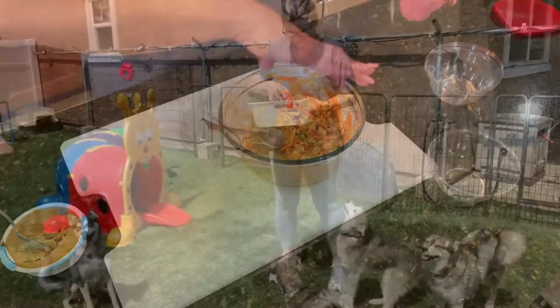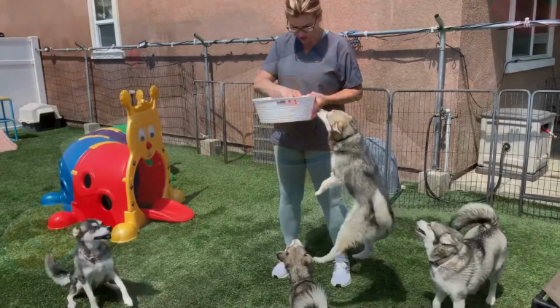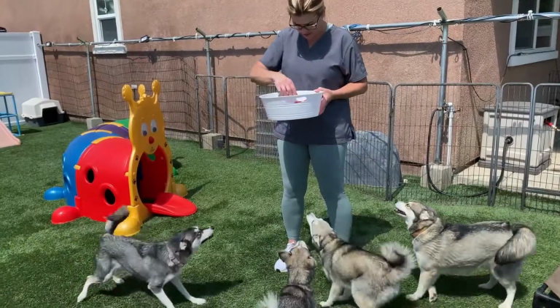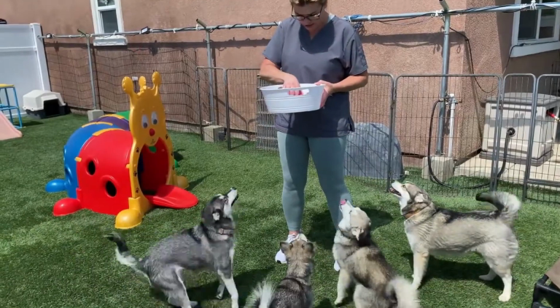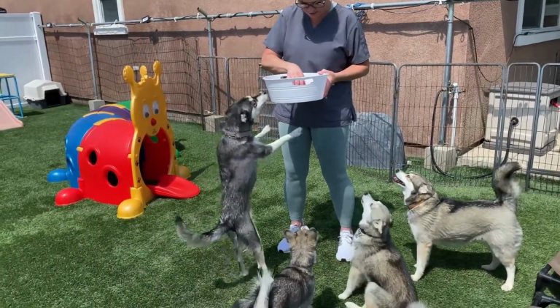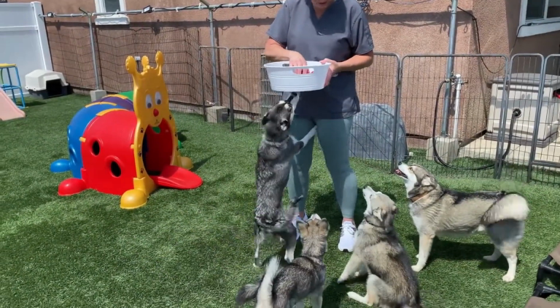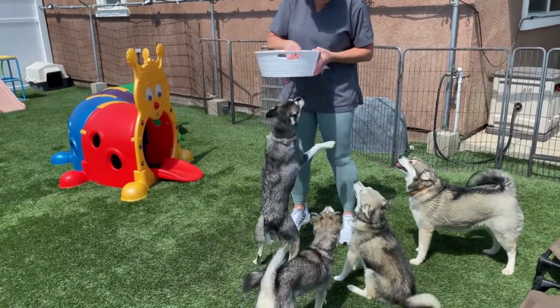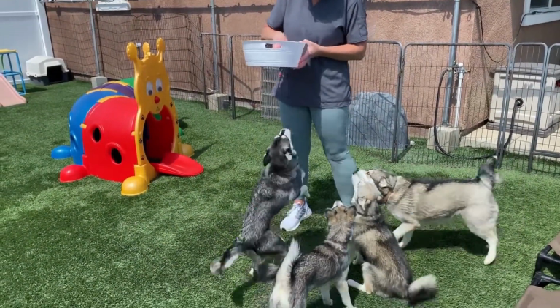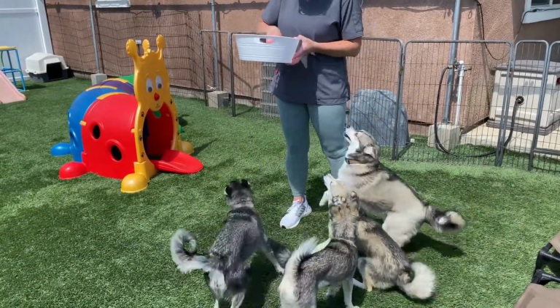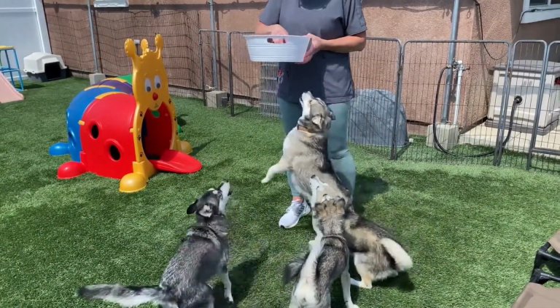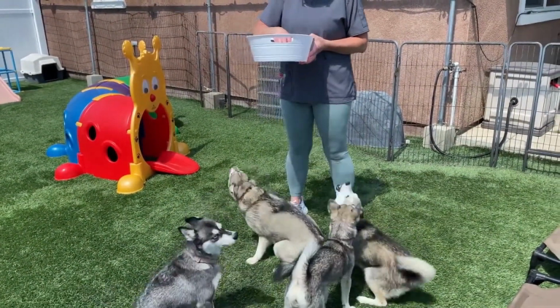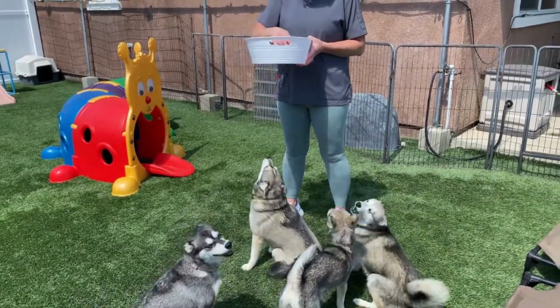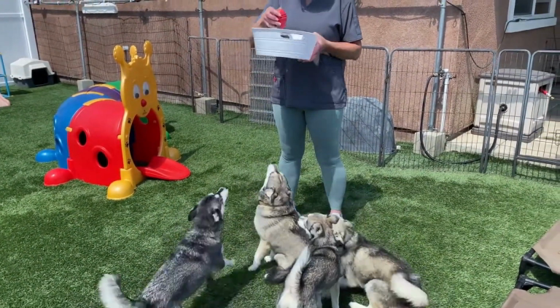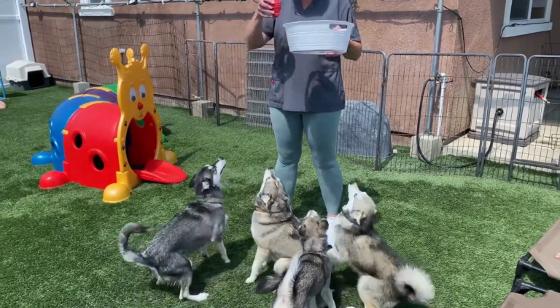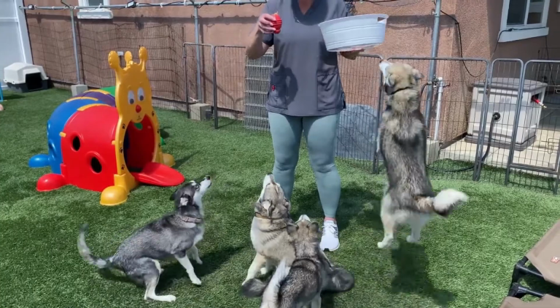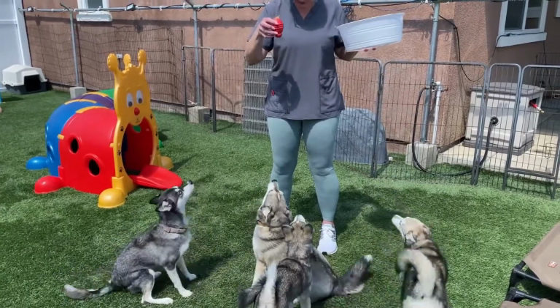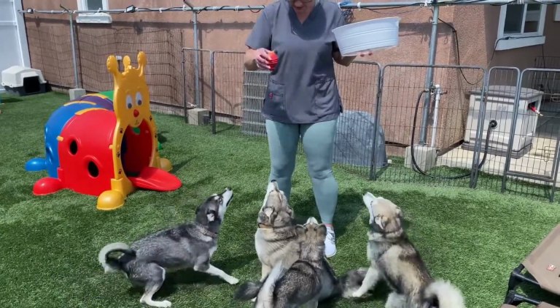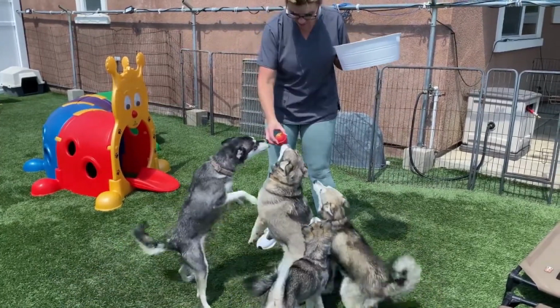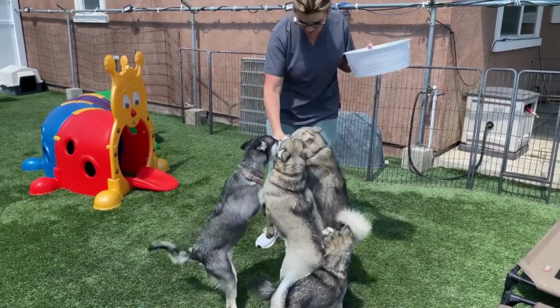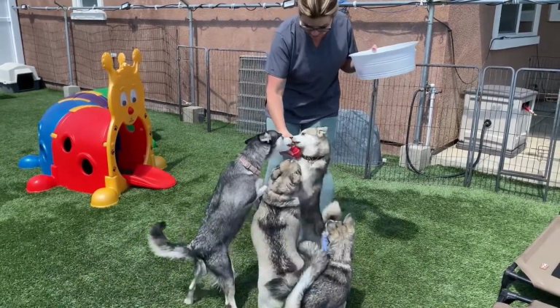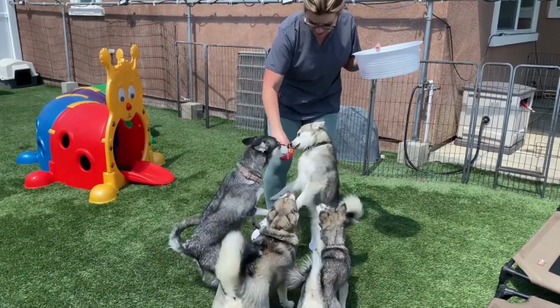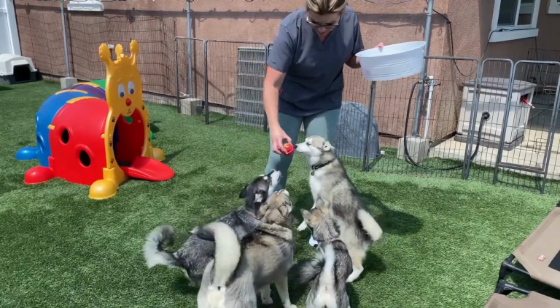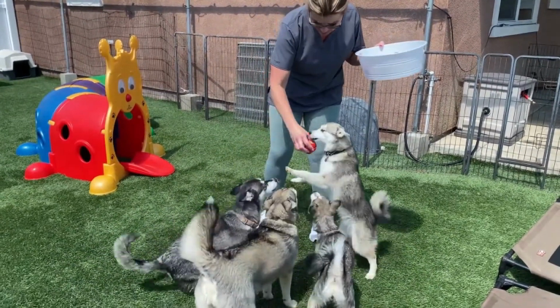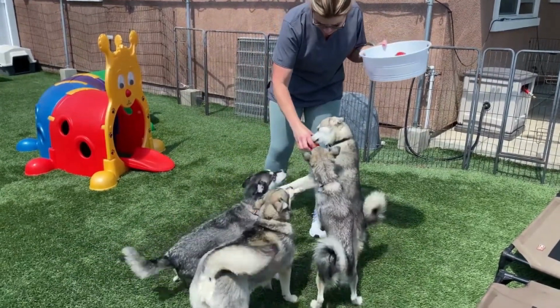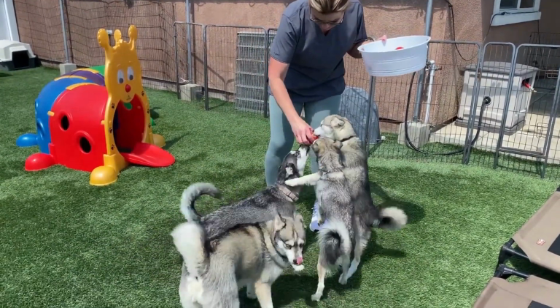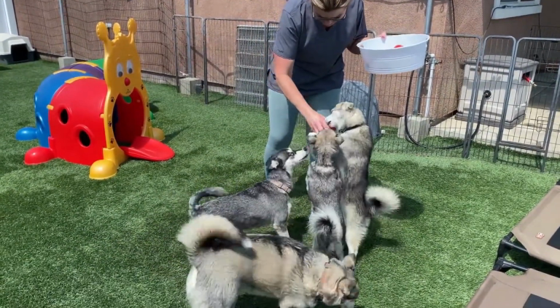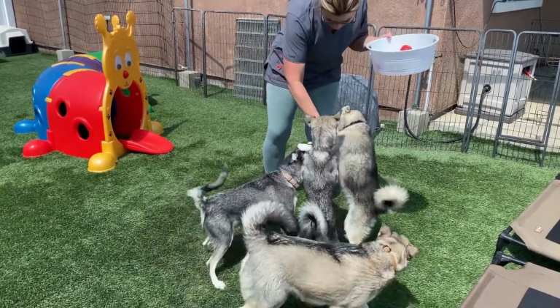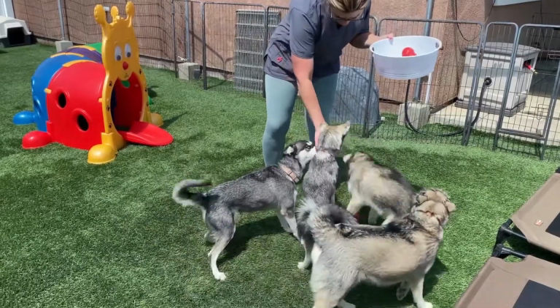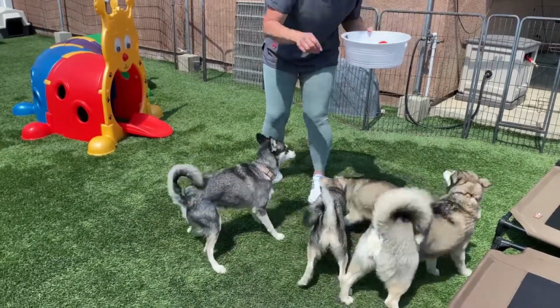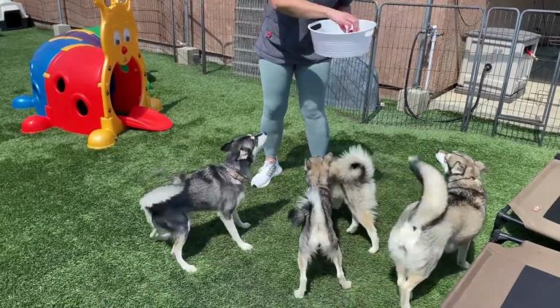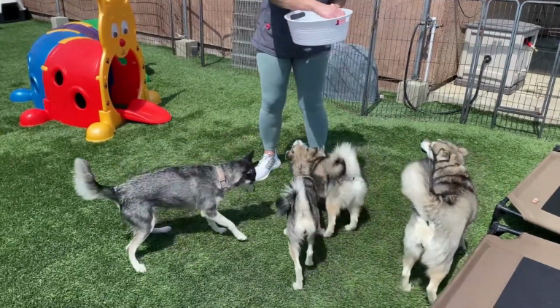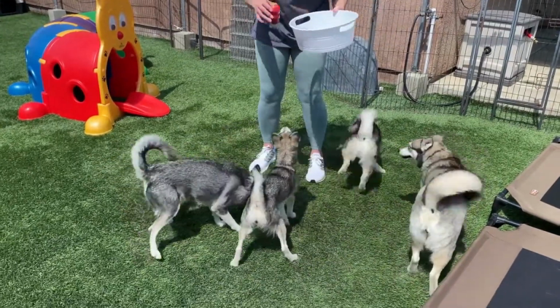Time to hand out the Kongs to the dogs. One at a time — Salmon, here you go.